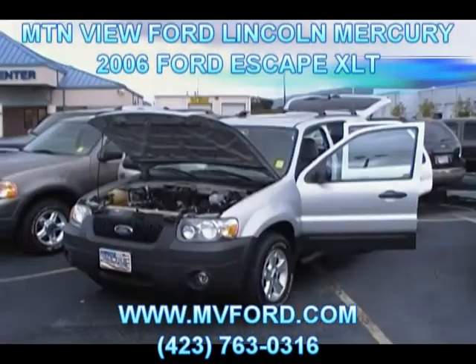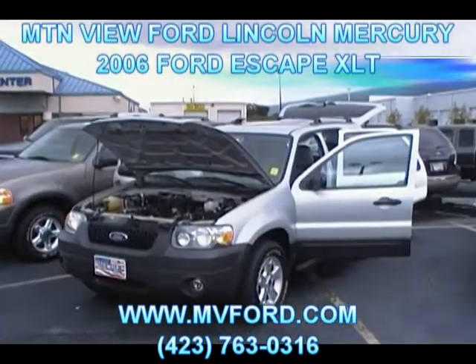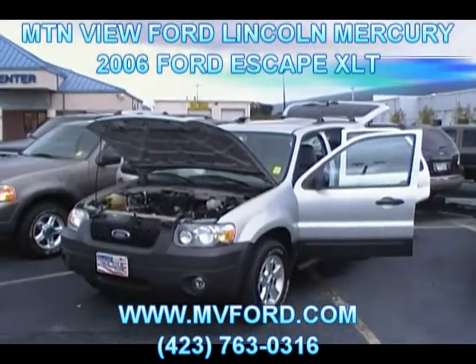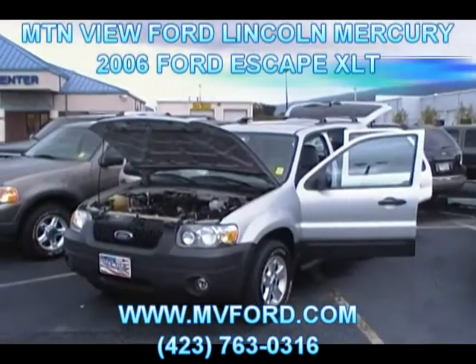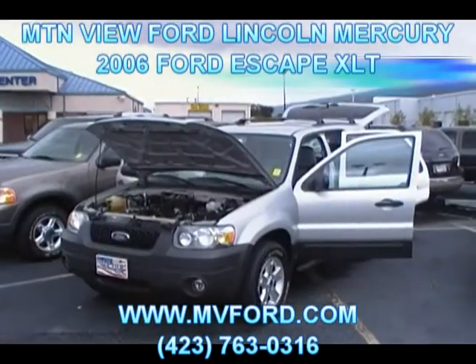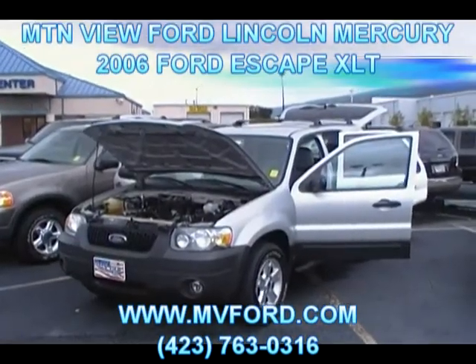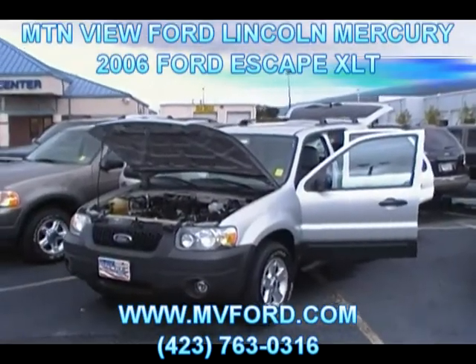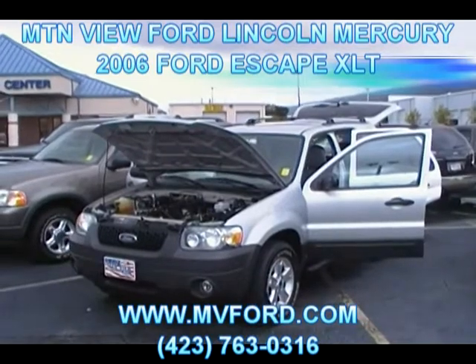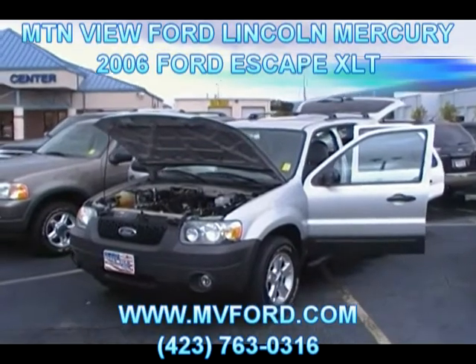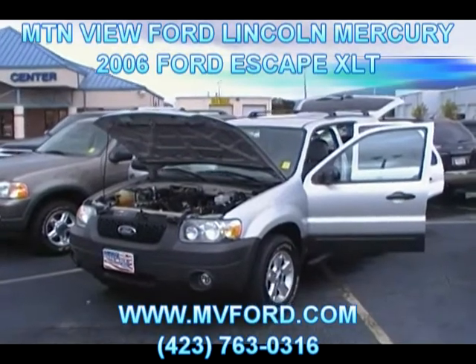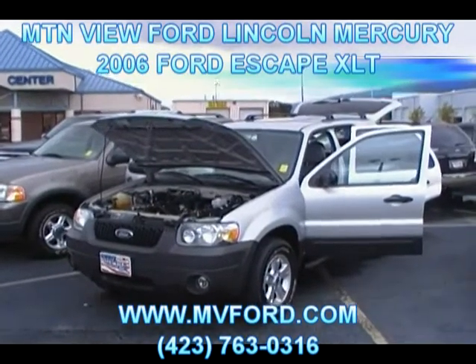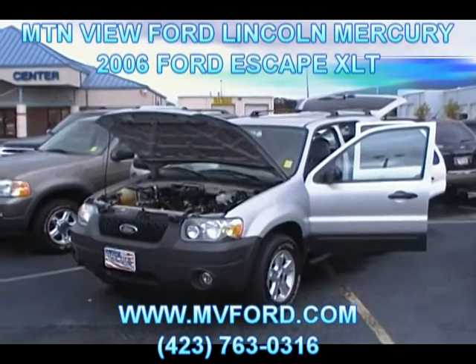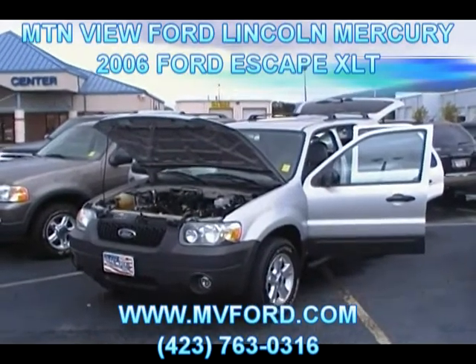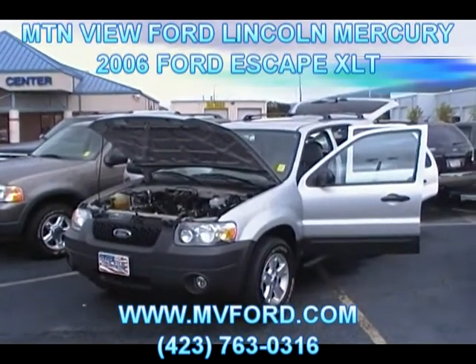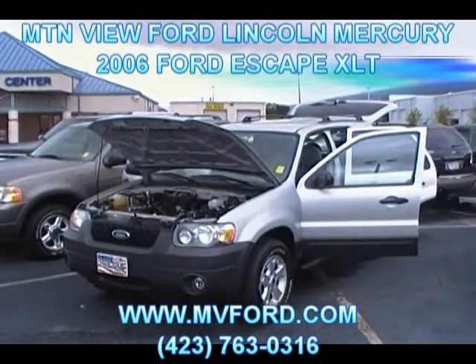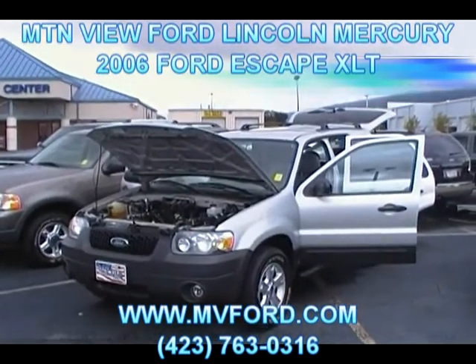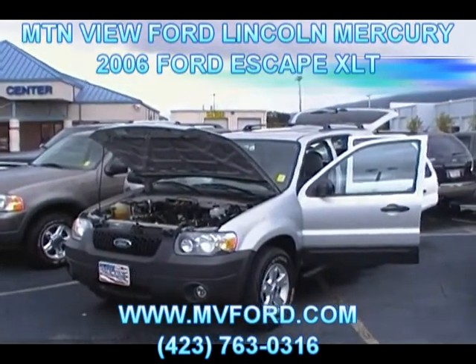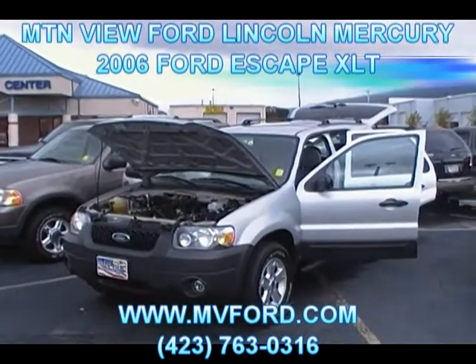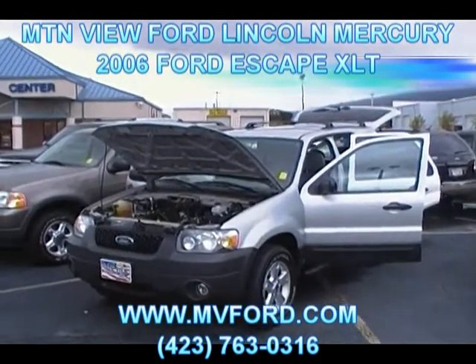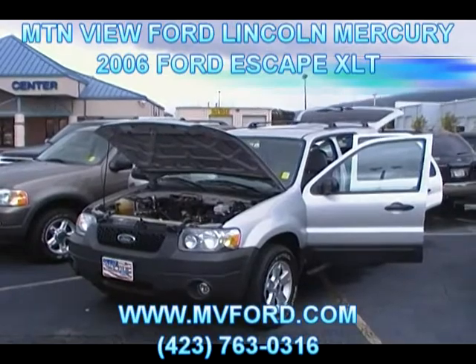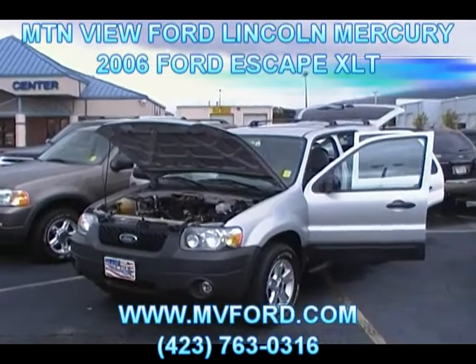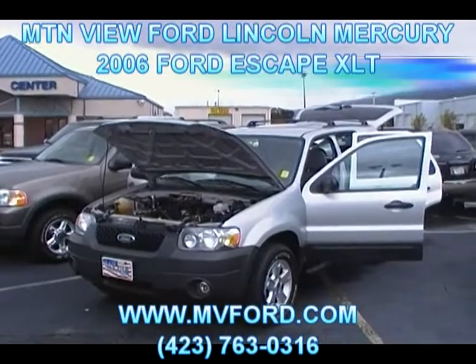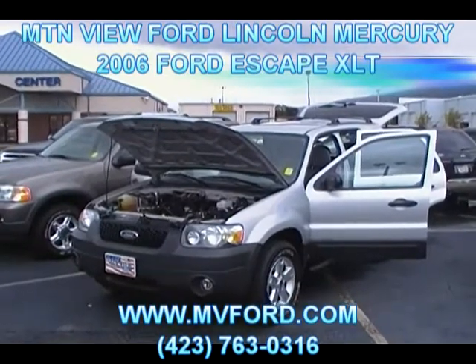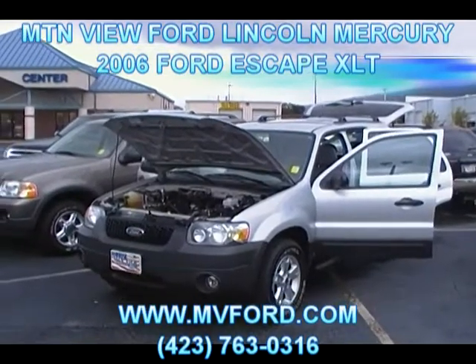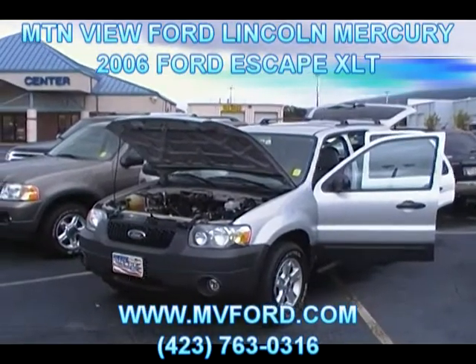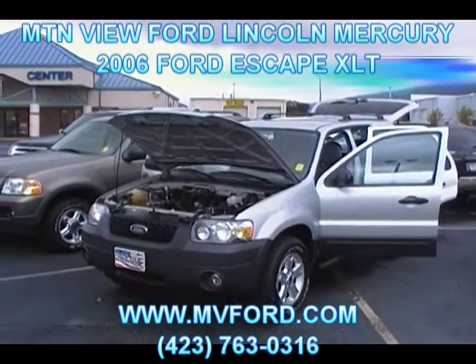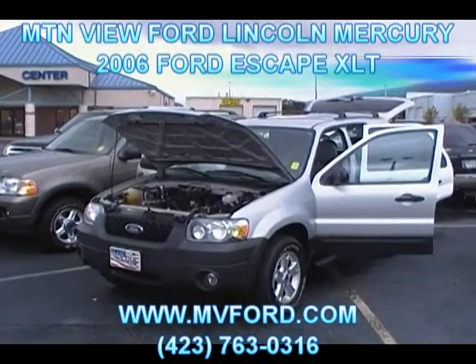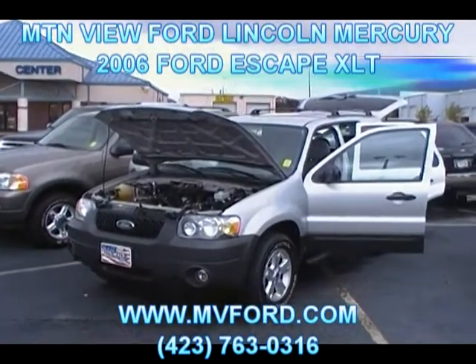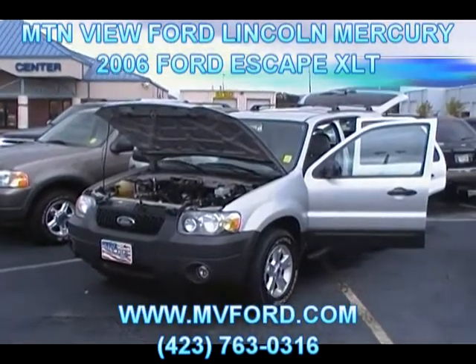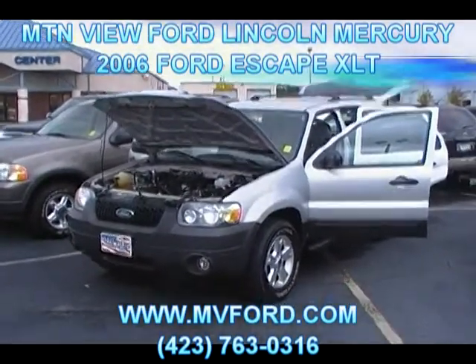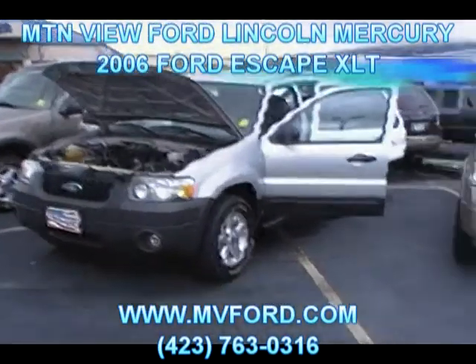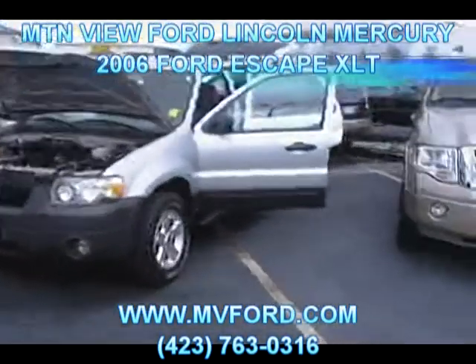Hey folks, this is Sean Kessler with Mountain View Ford Lincoln Mercury in downtown Chattanooga, Tennessee. Here today we're looking at a 2006 Ford Escape XLT with just 30,000 miles on it — that's an absolutely outstanding shape.